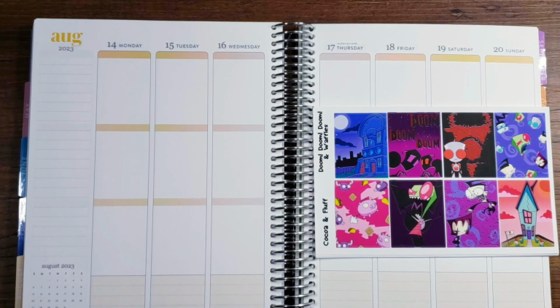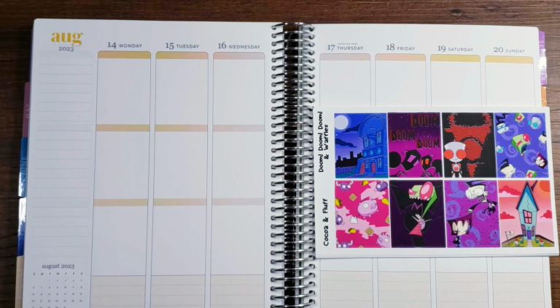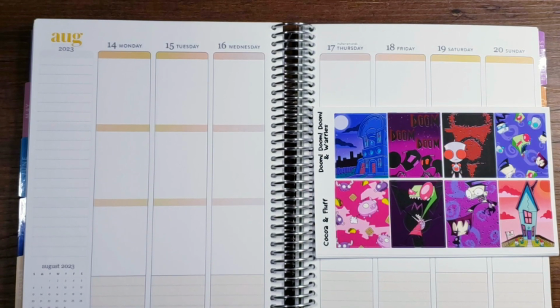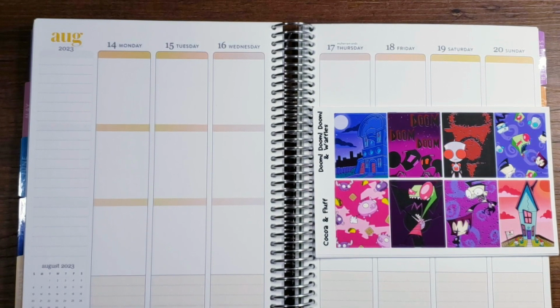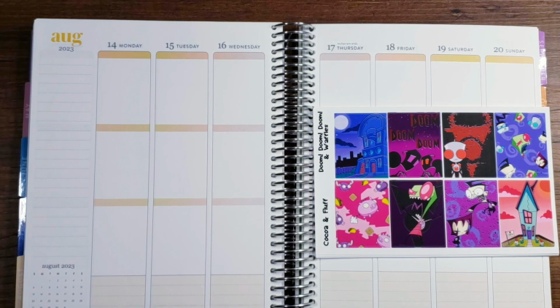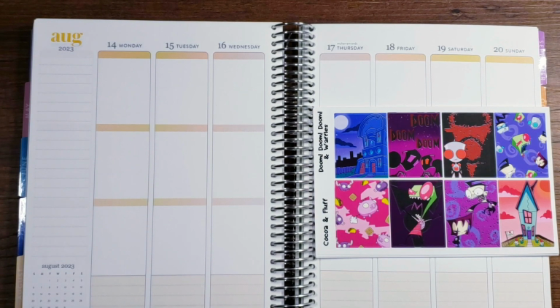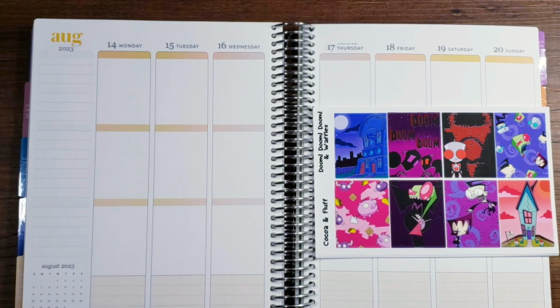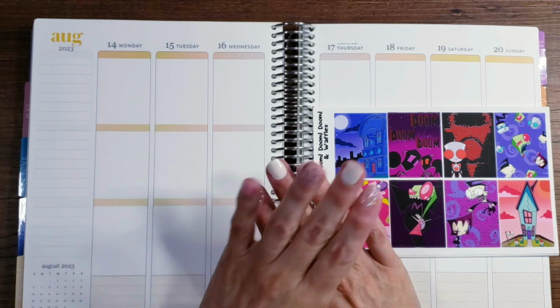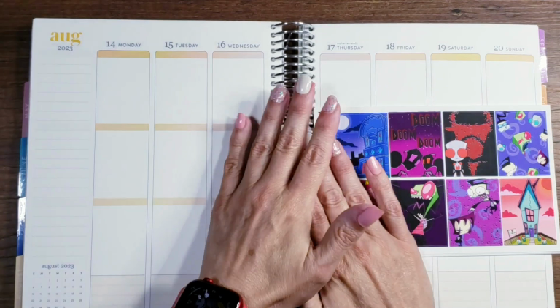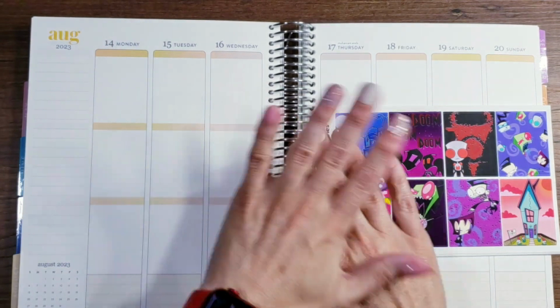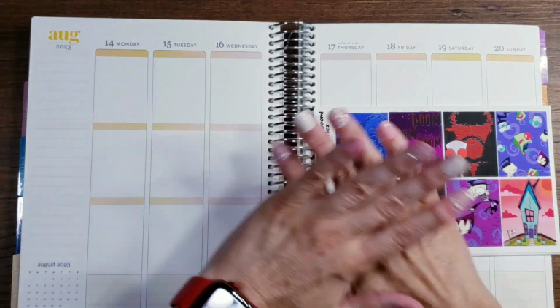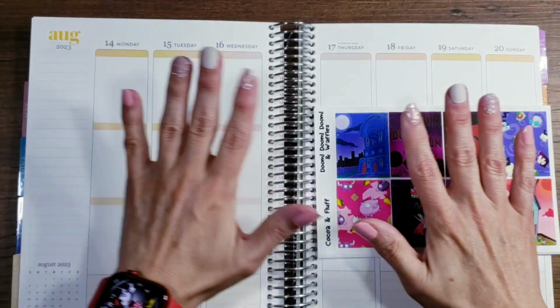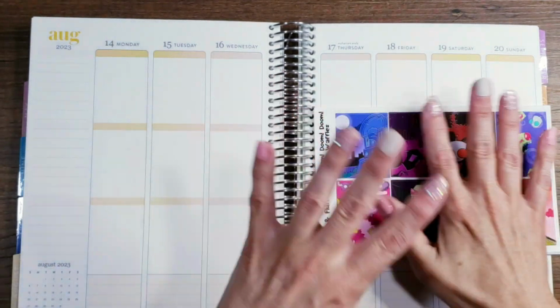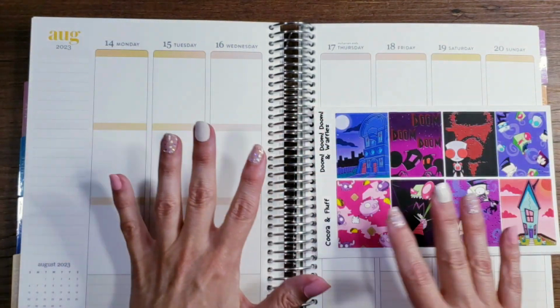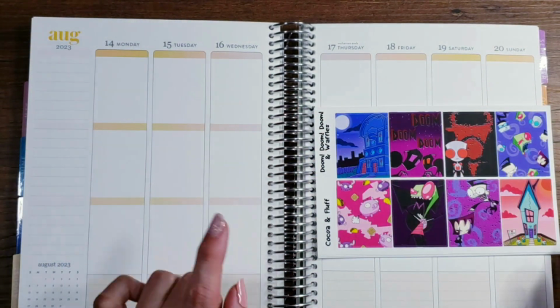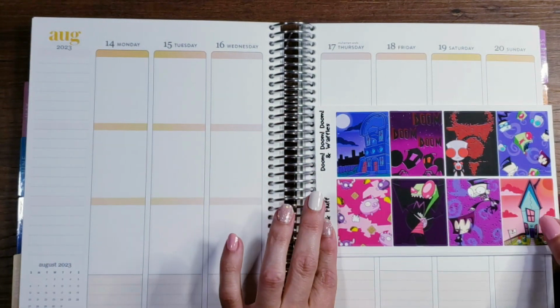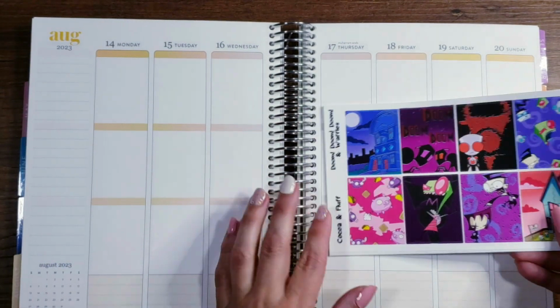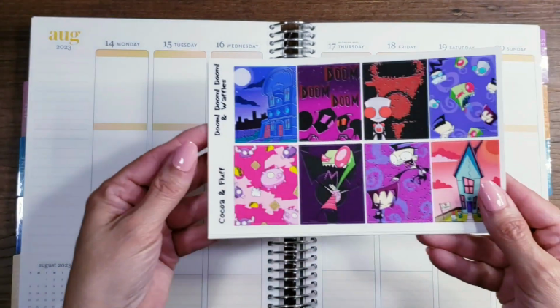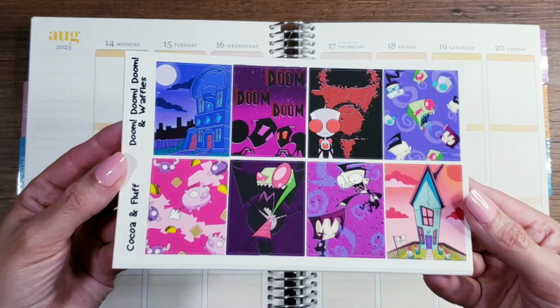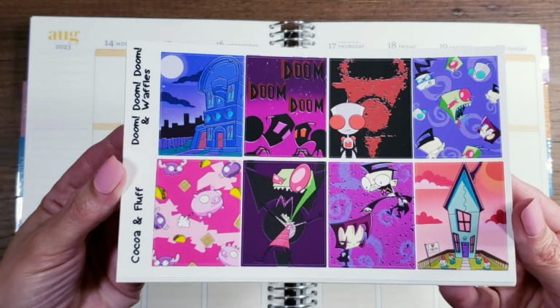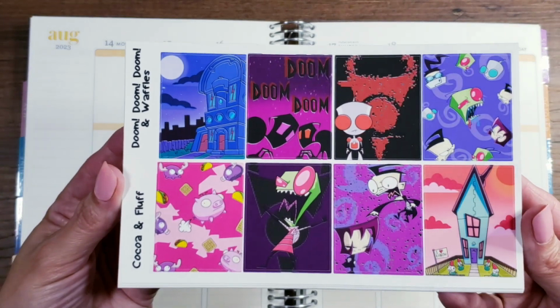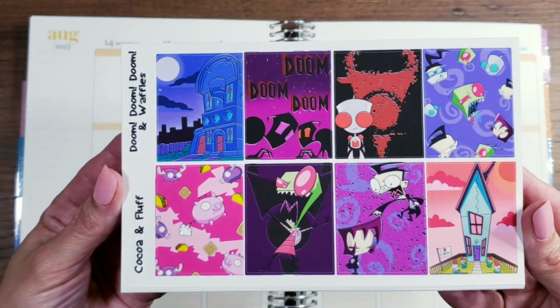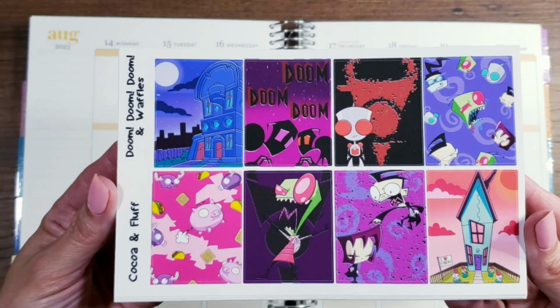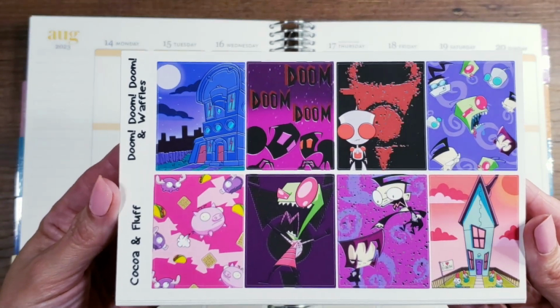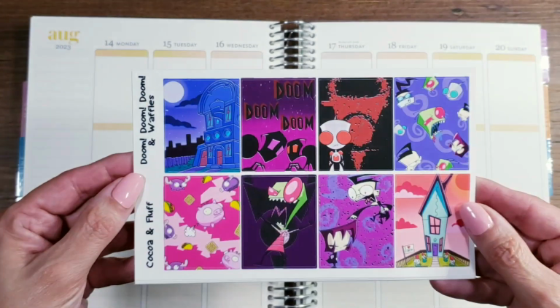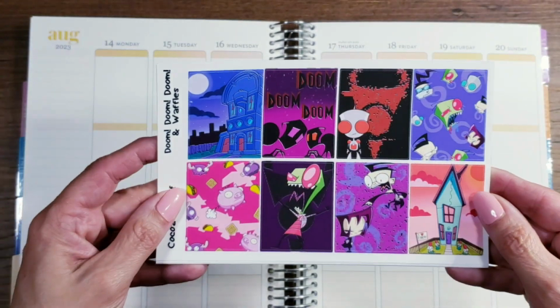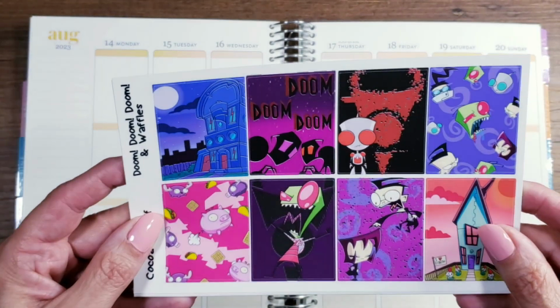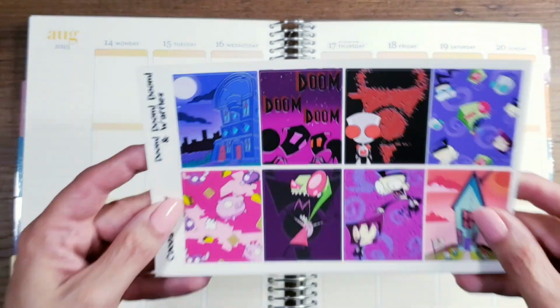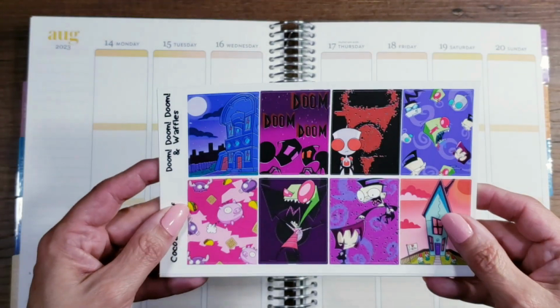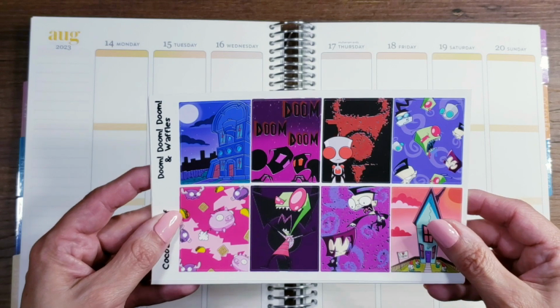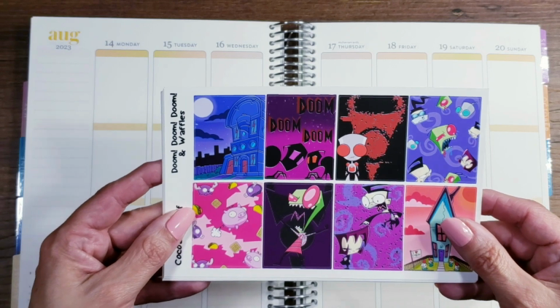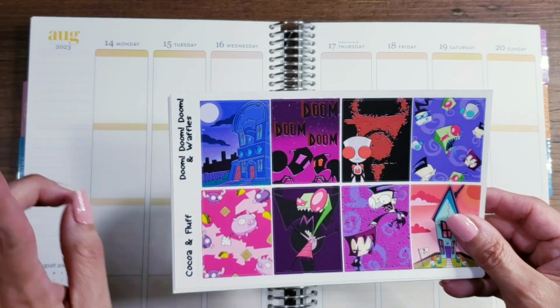Hi guys and welcome back to another plan with me. Today I'm very excited because I'm planning for the week of a couple of birthdays, and I'm going to be using this fantastic kit. This one is Doom Doom Doom and Waffles, and we'll talk more about the kit later during the video.